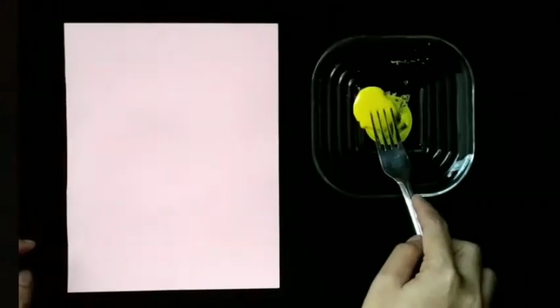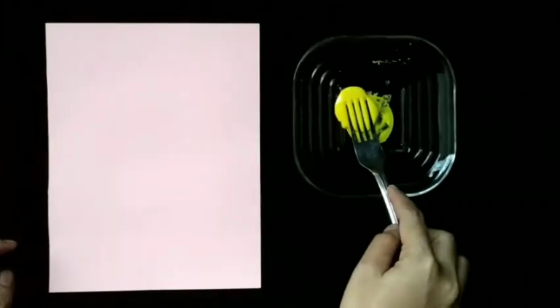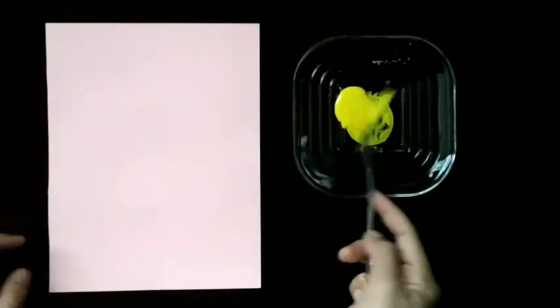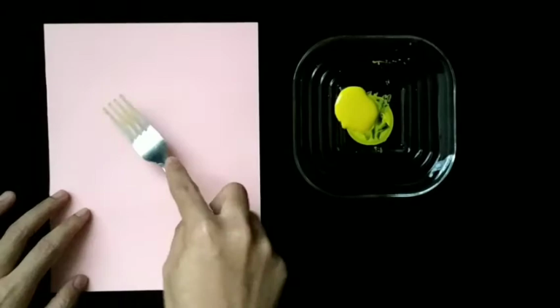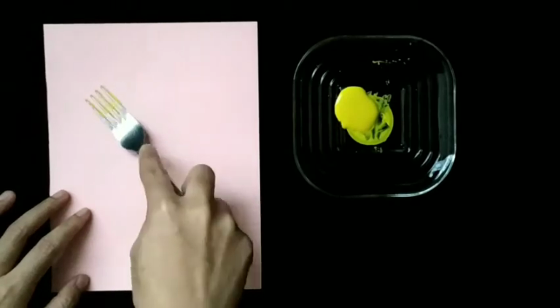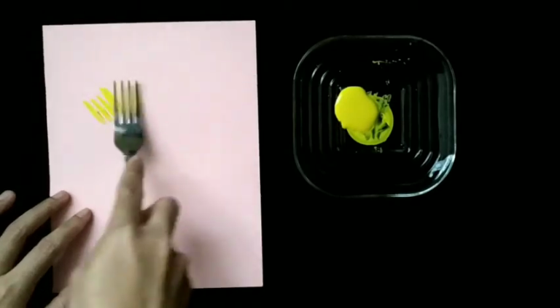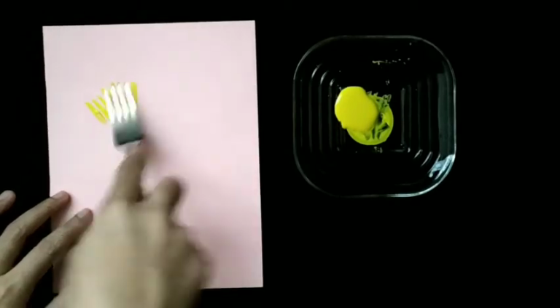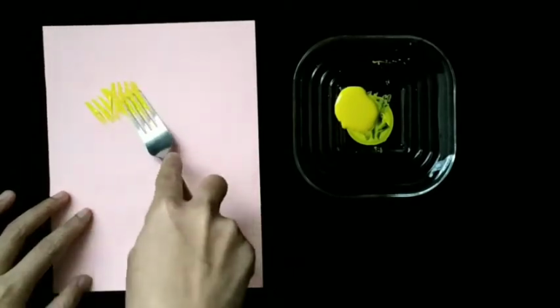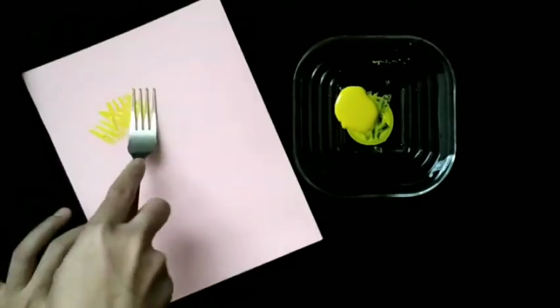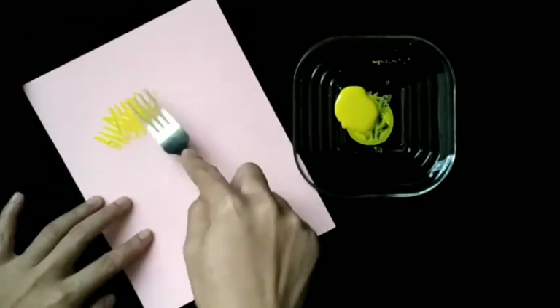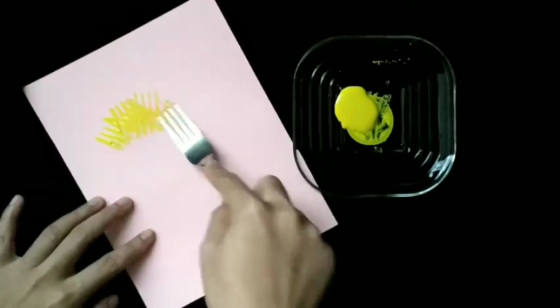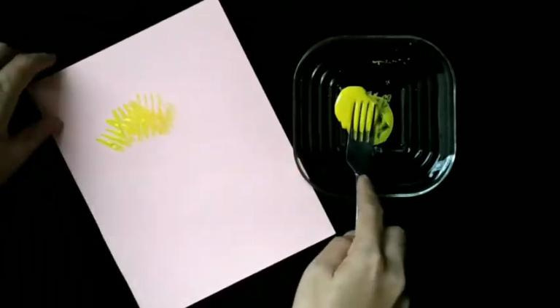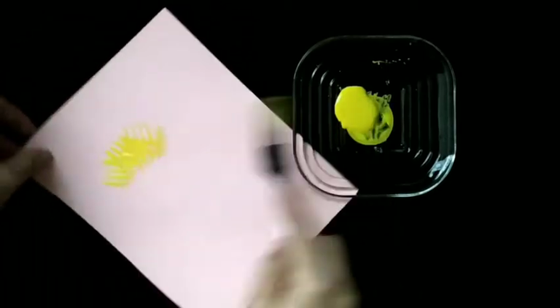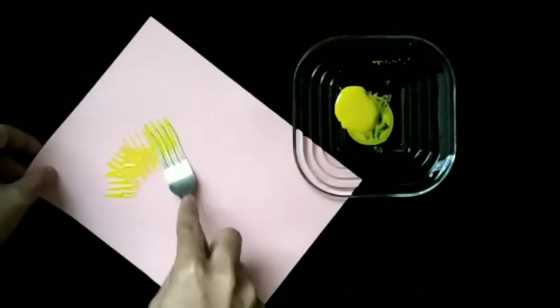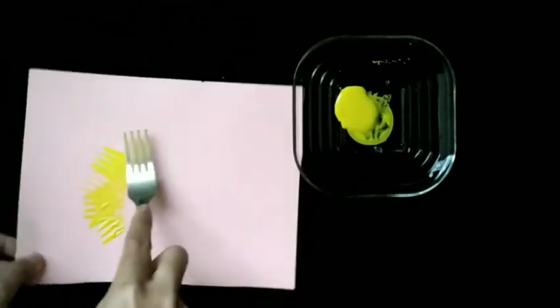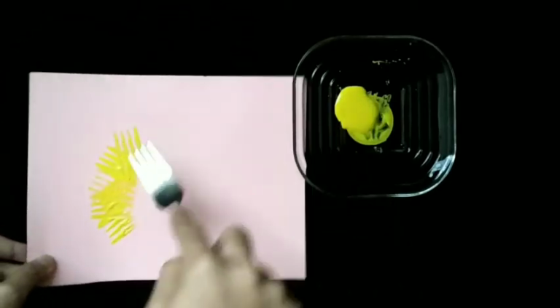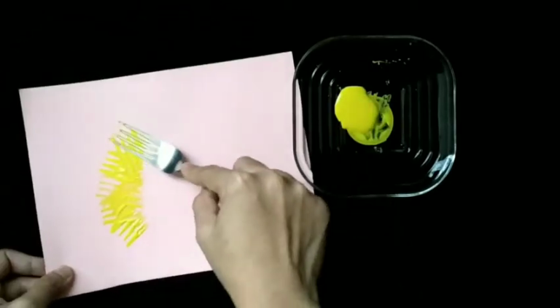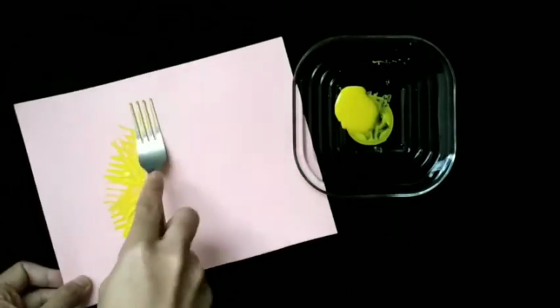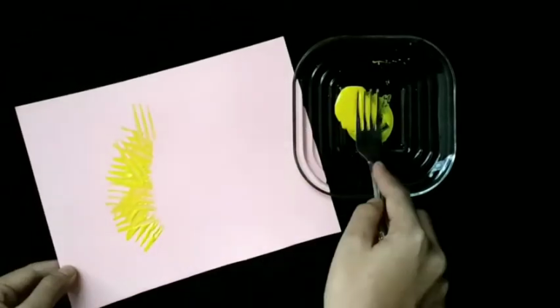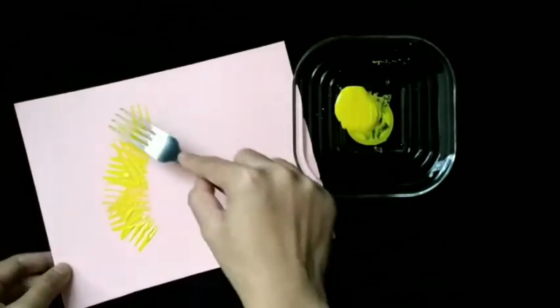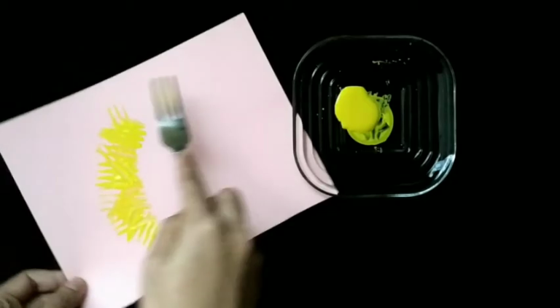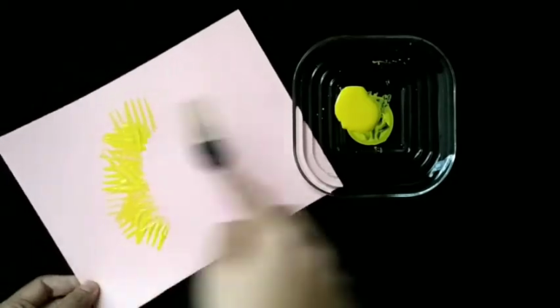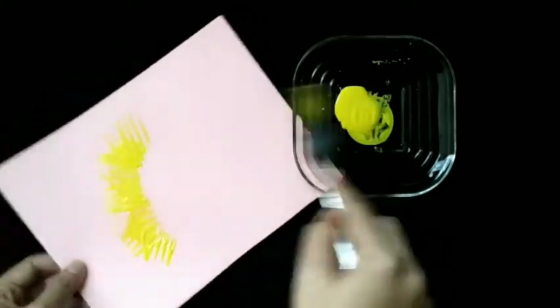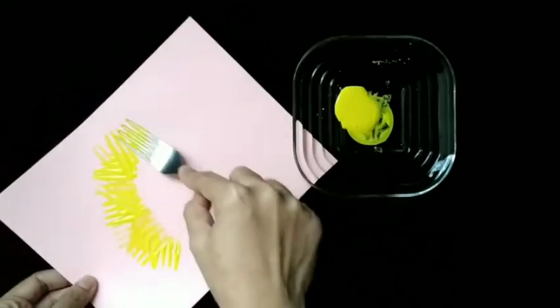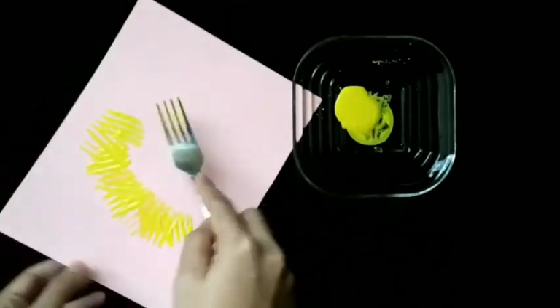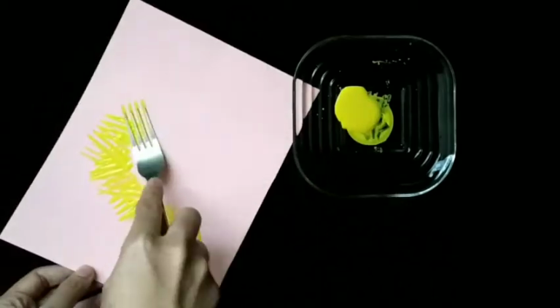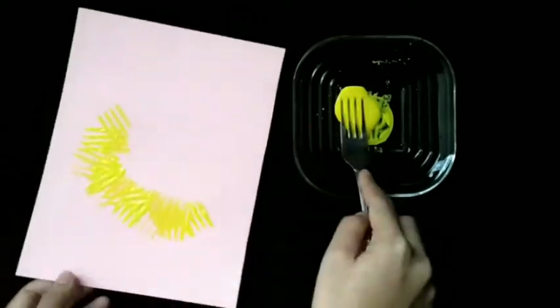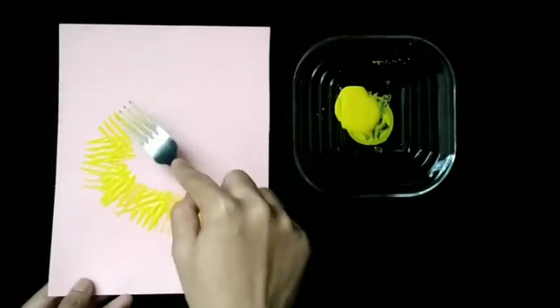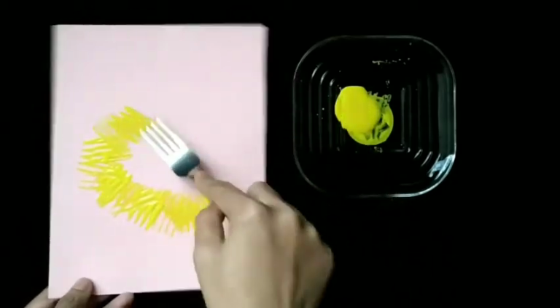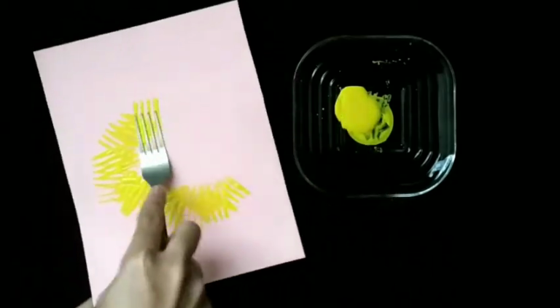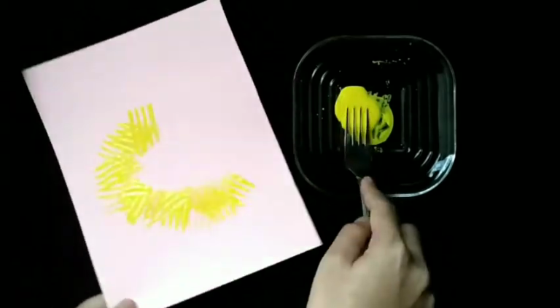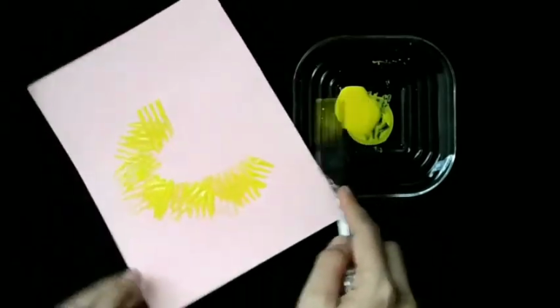First of all, dip the back of the fork into paint and print on the card paper. Keep adding more and more prints, moving around in a circle.